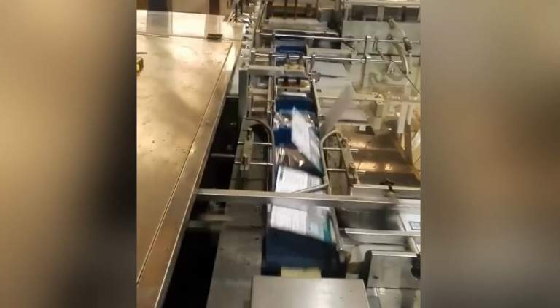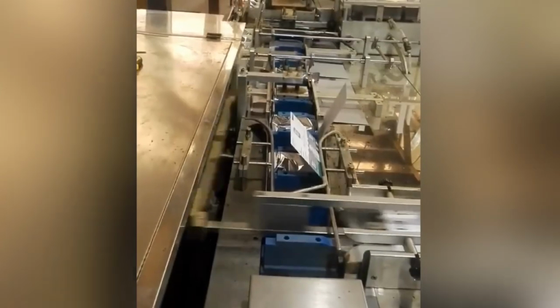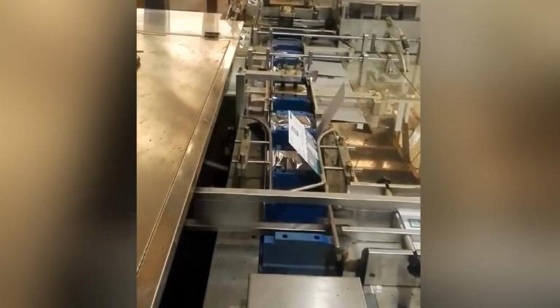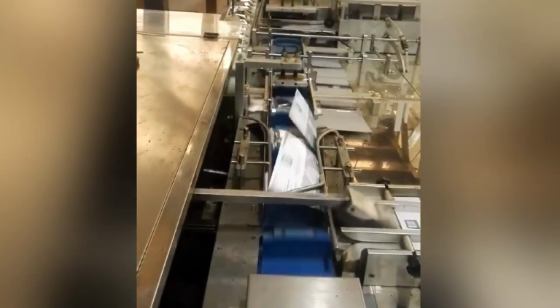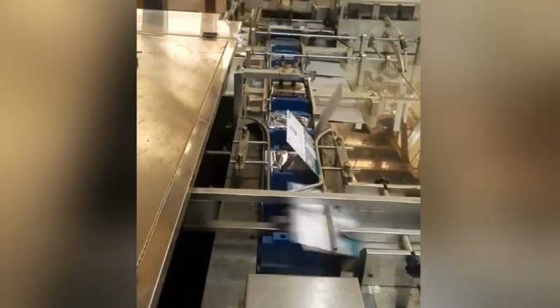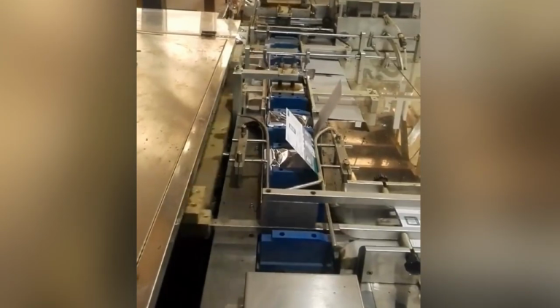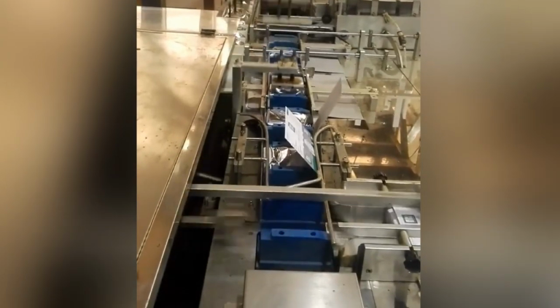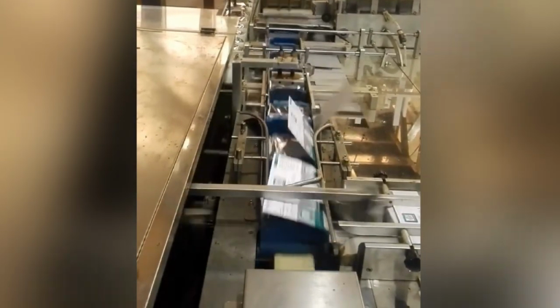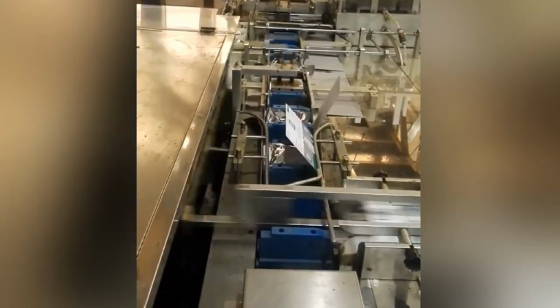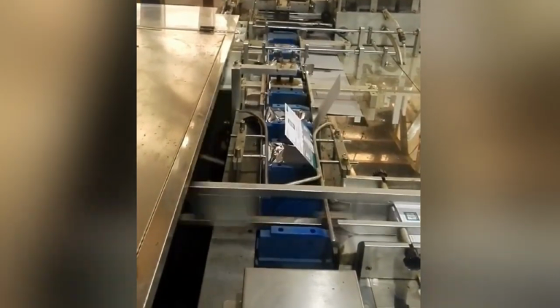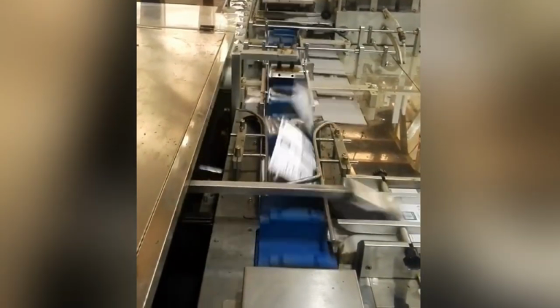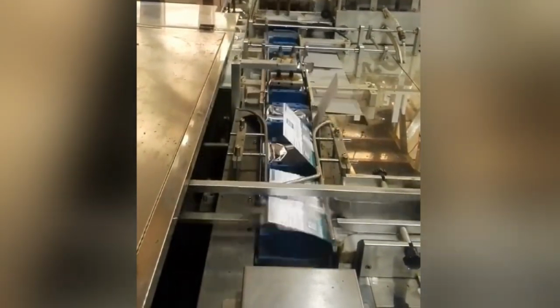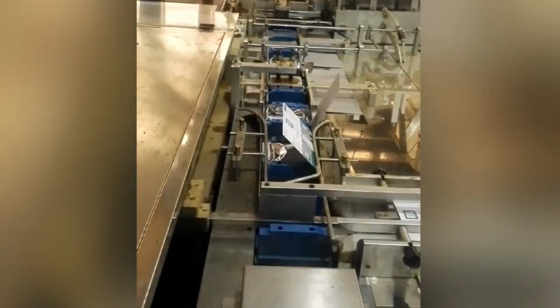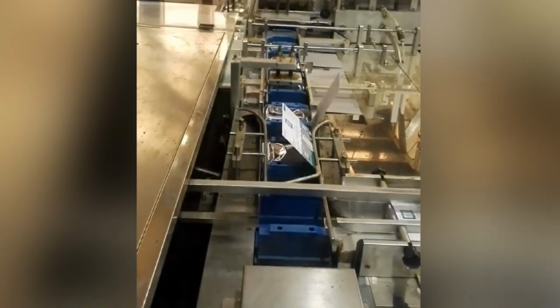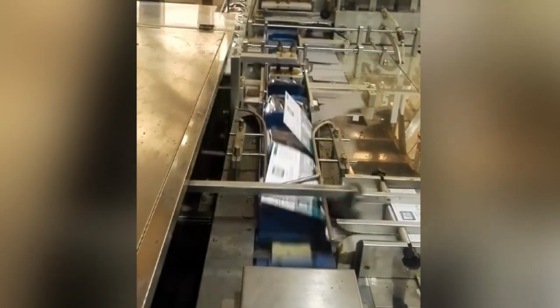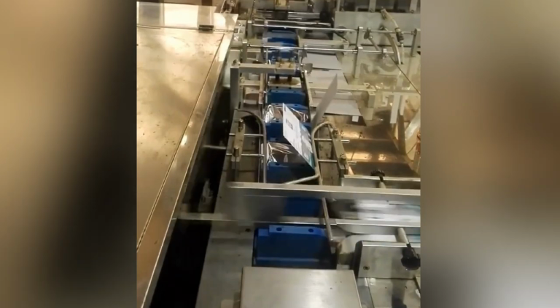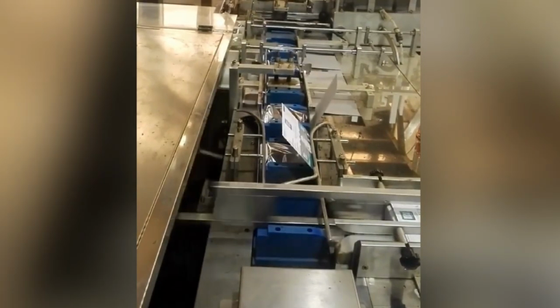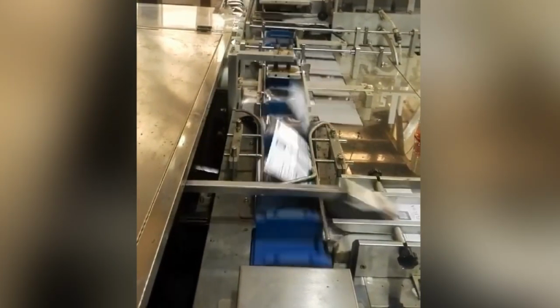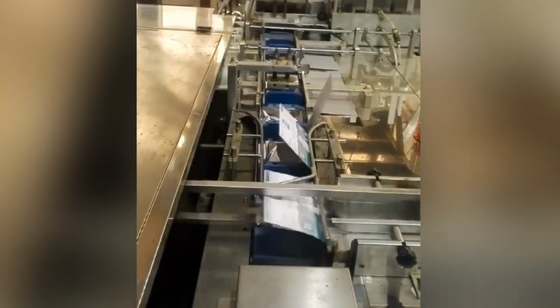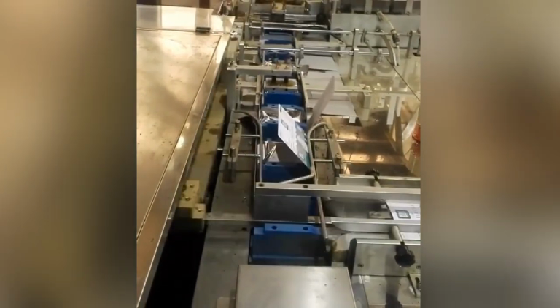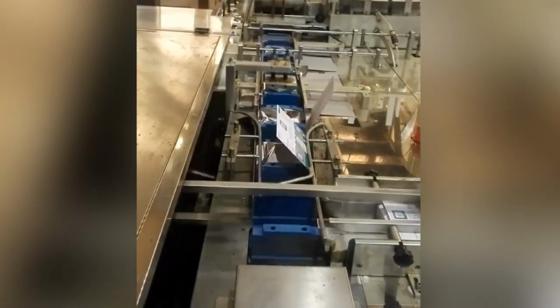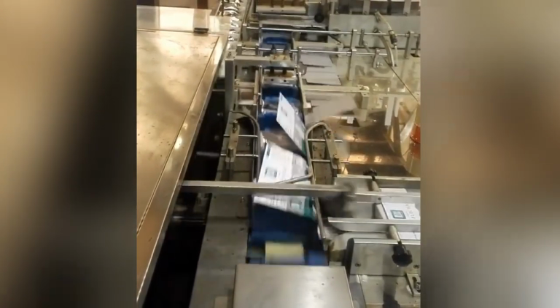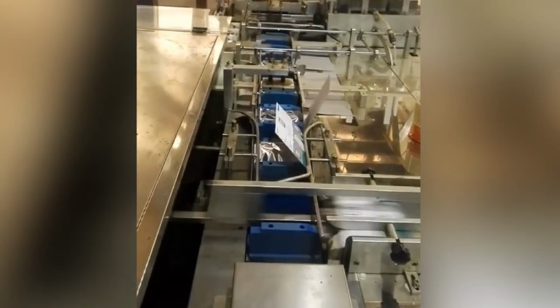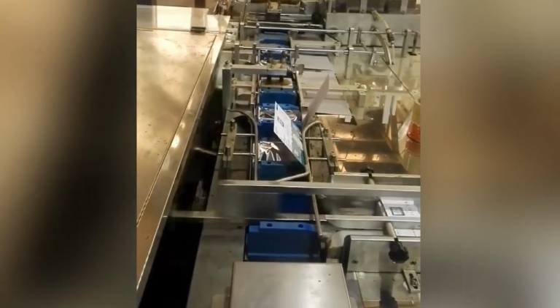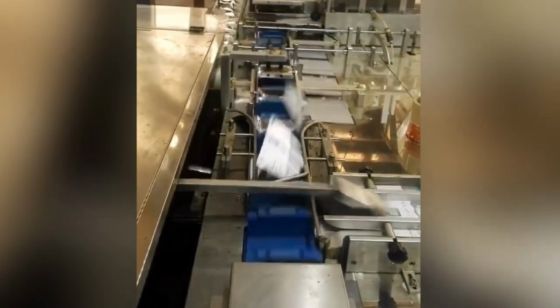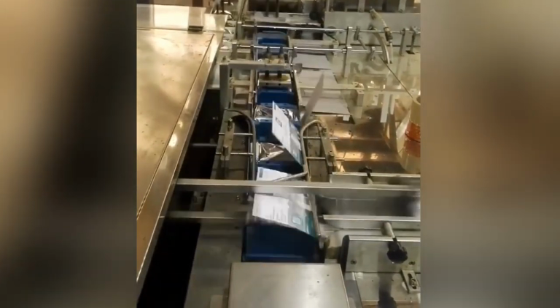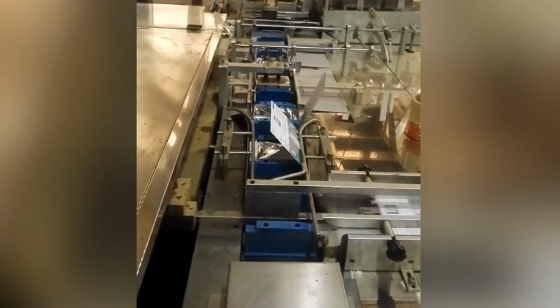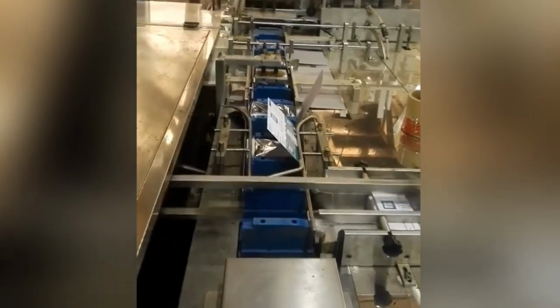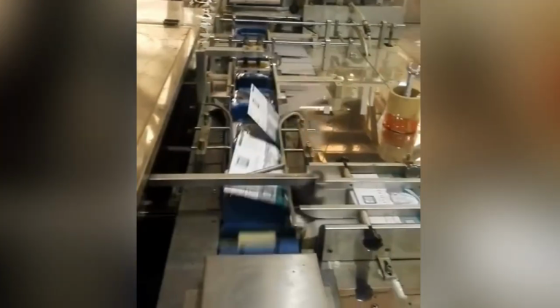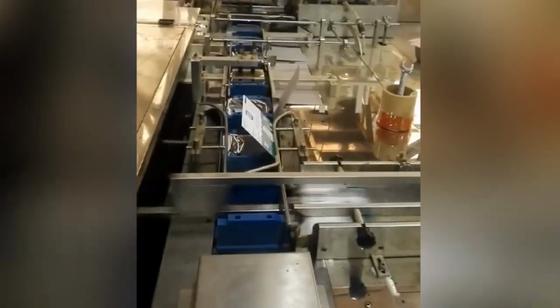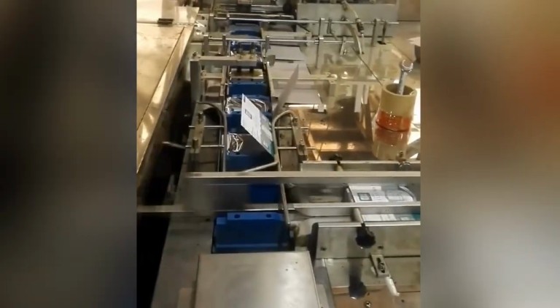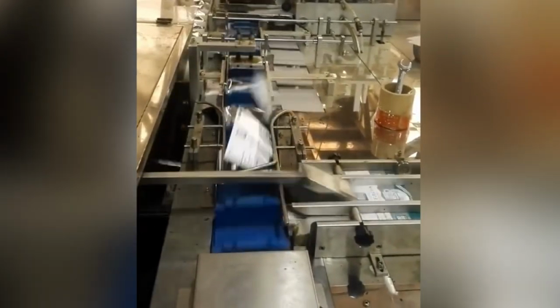Conveyor belts help move products and raw materials around a facility and between processing and packaging machines. They are ubiquitous around the world, improving productivity and worker safety by reducing inefficient manual handling.